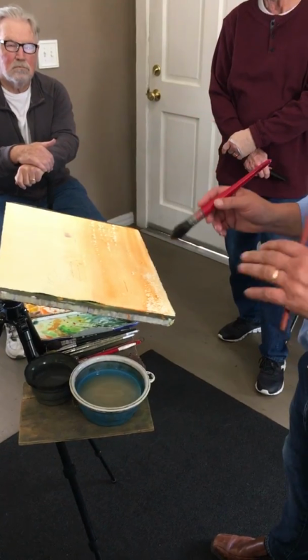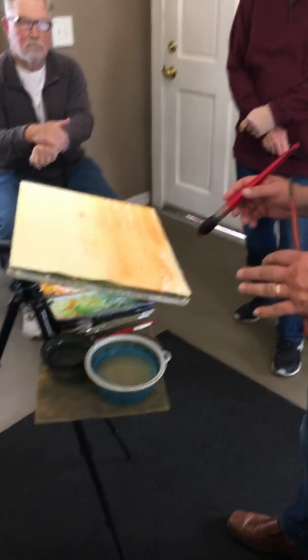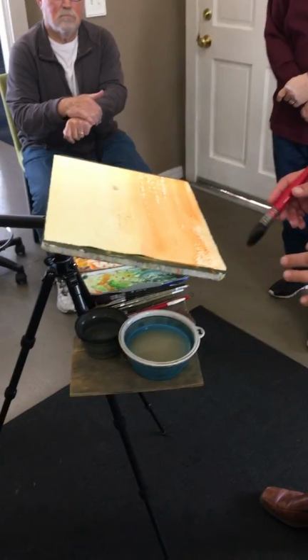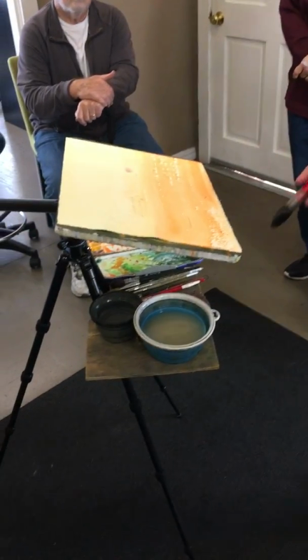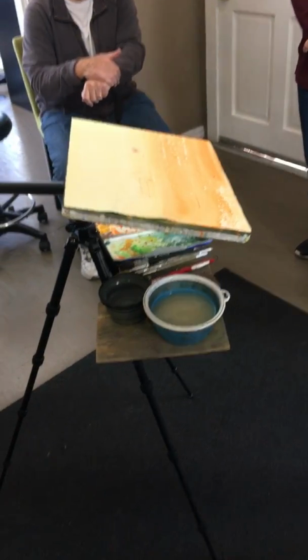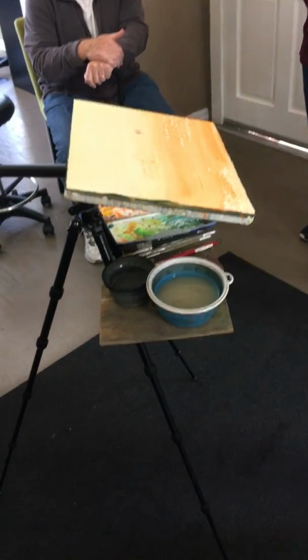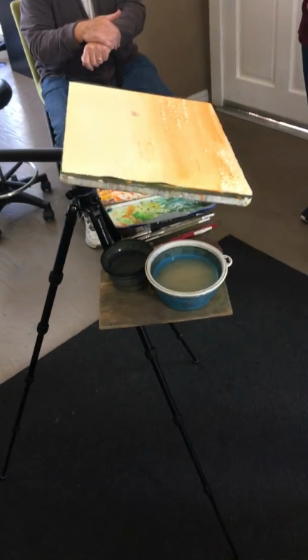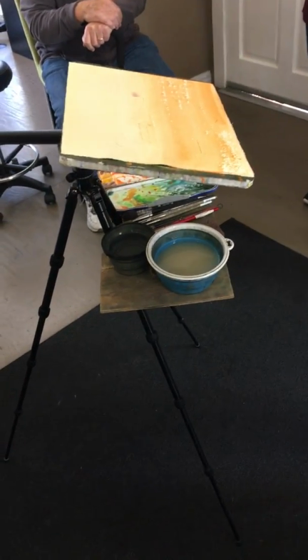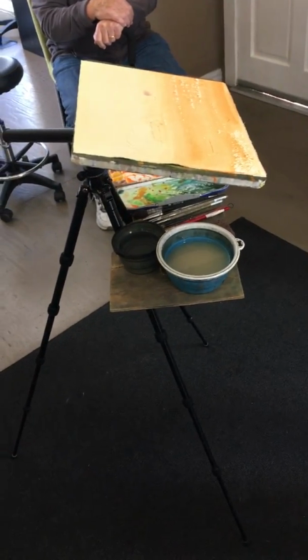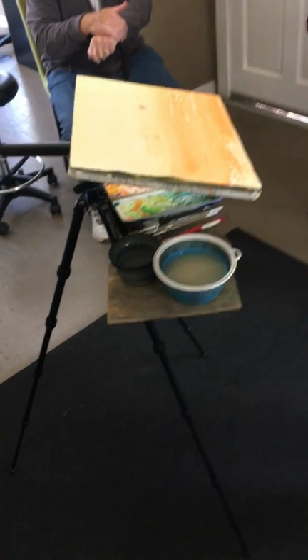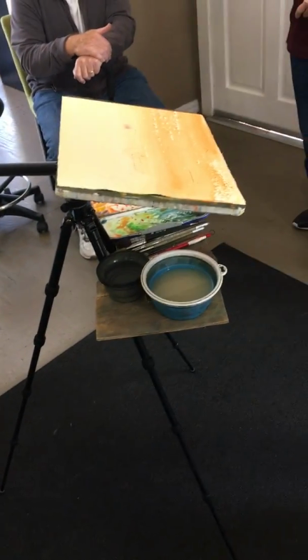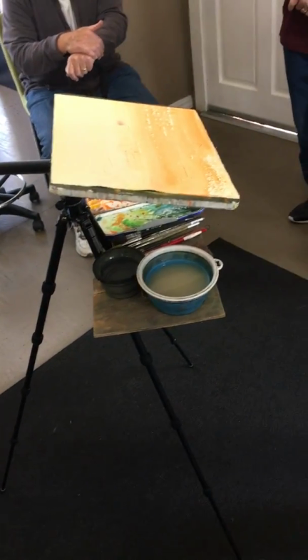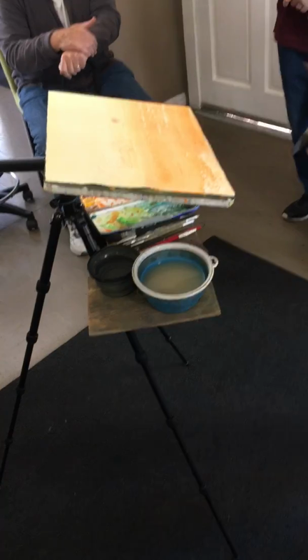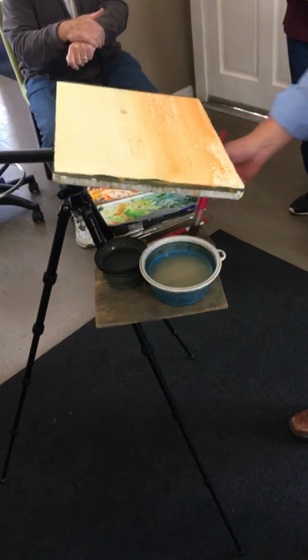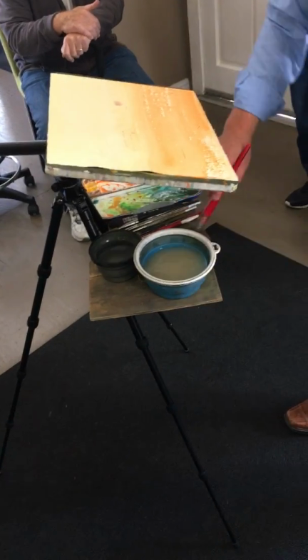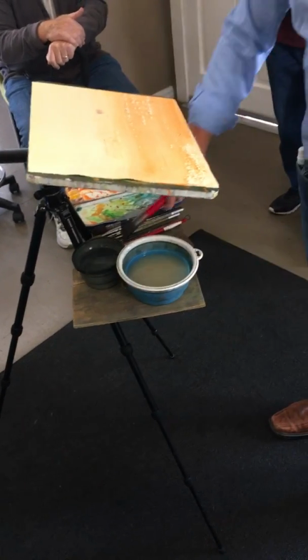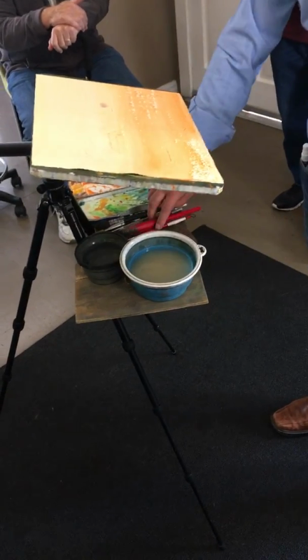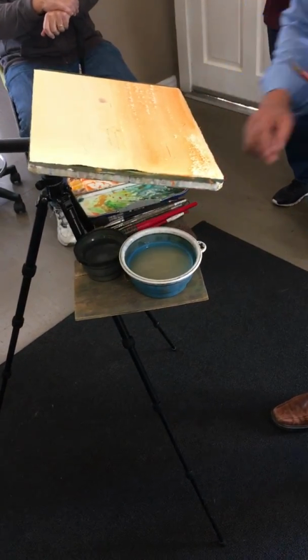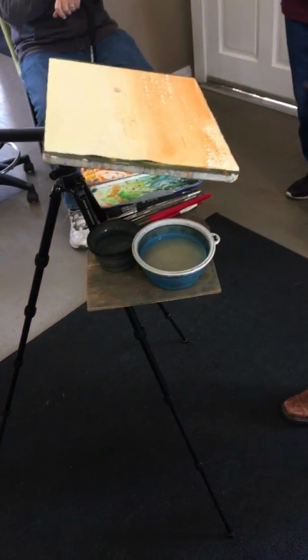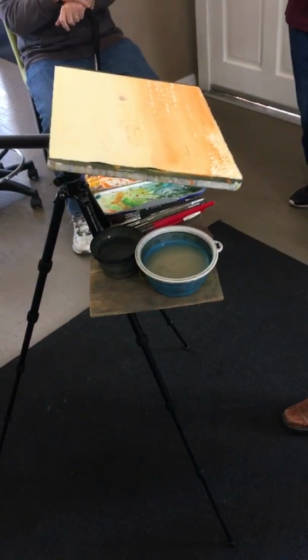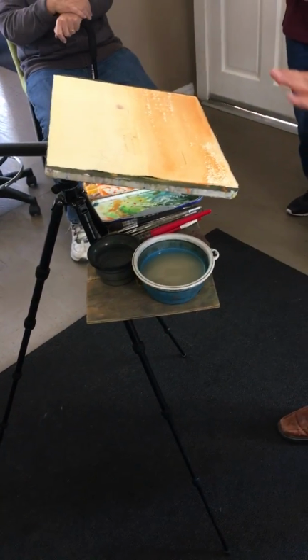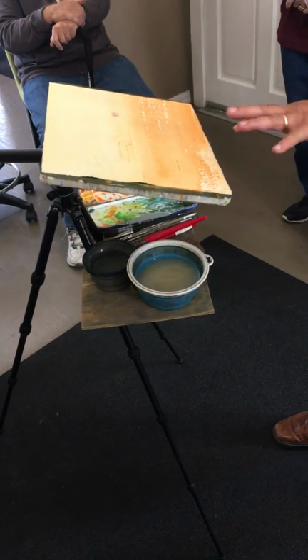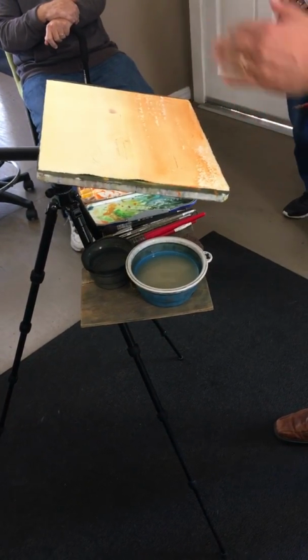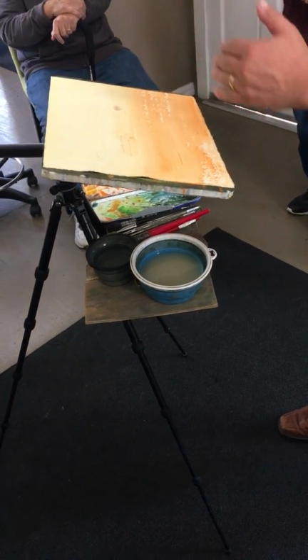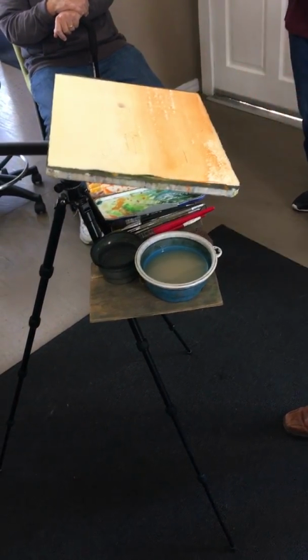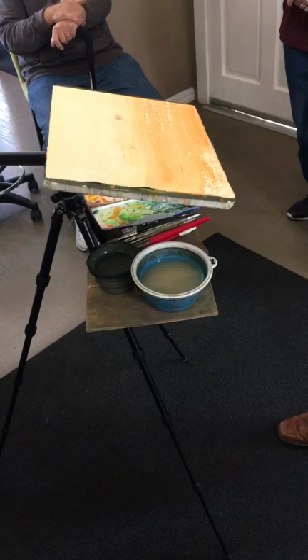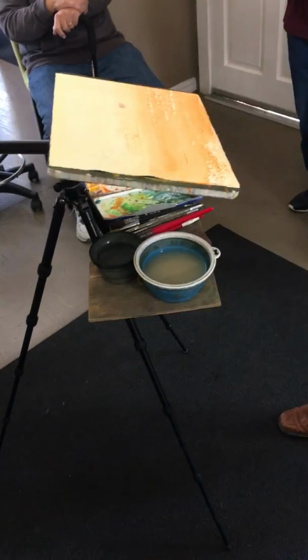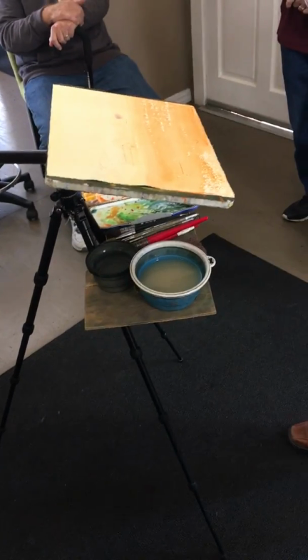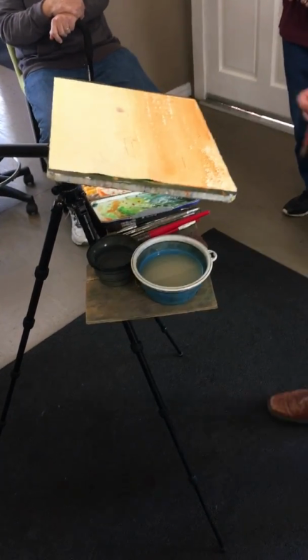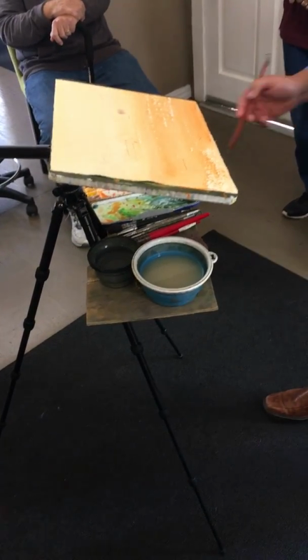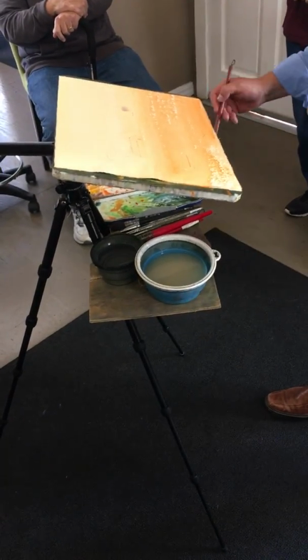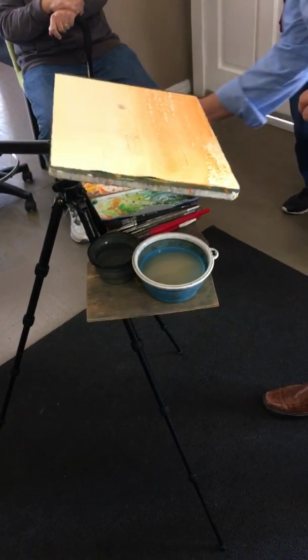It'd be a beautiful soft wash — all my edges would be soft. So I'm going to leave this like this, it's going to start to dry, and now let's do a couple of little after-late-afternoon, almost sunset, kind of clouds.